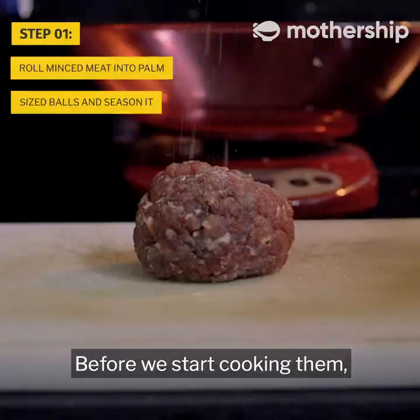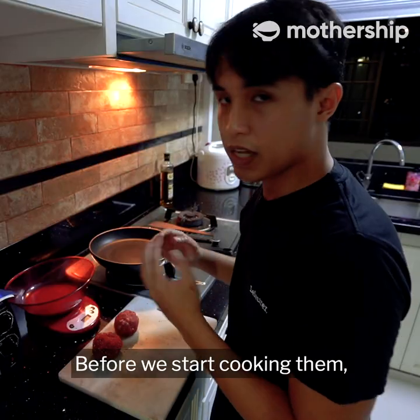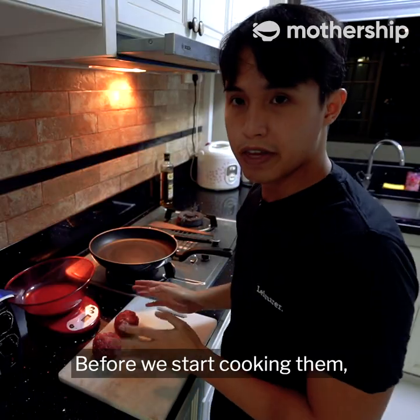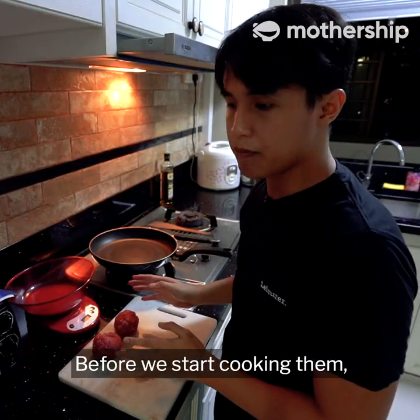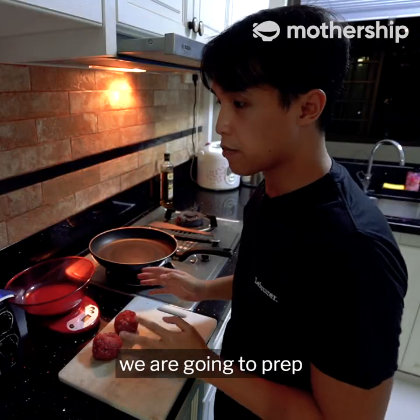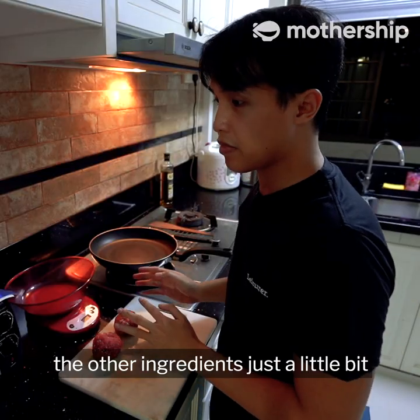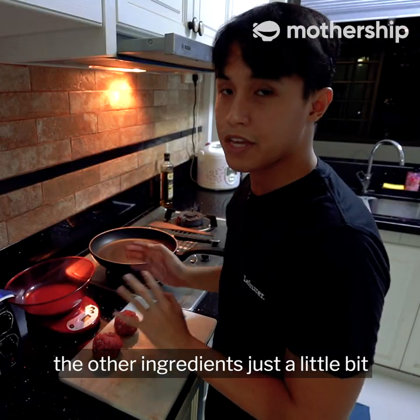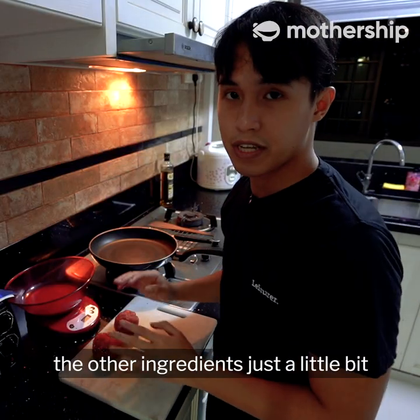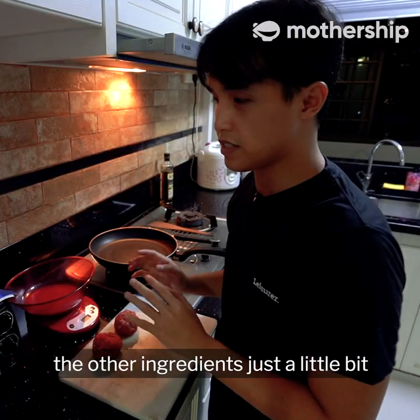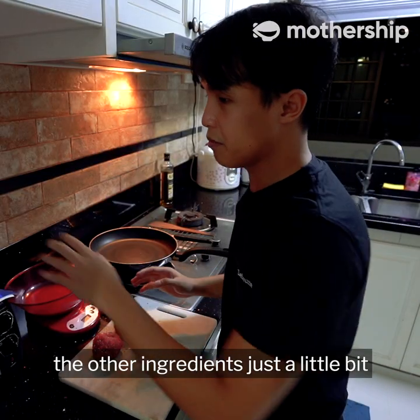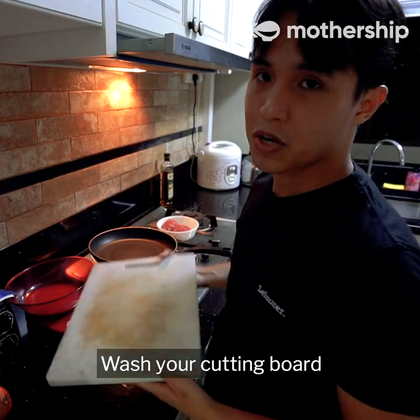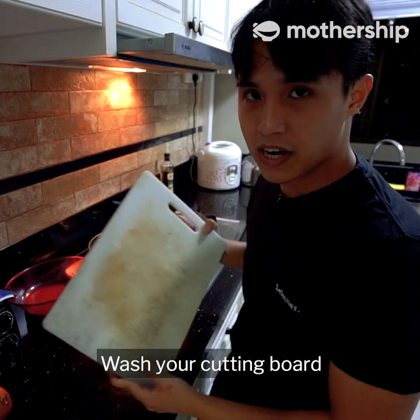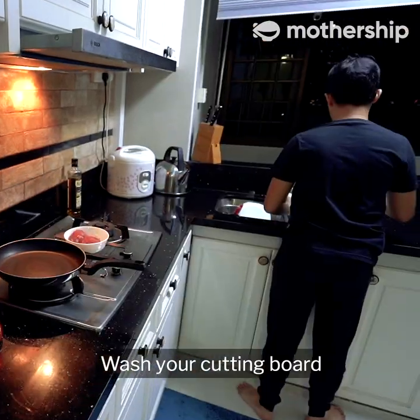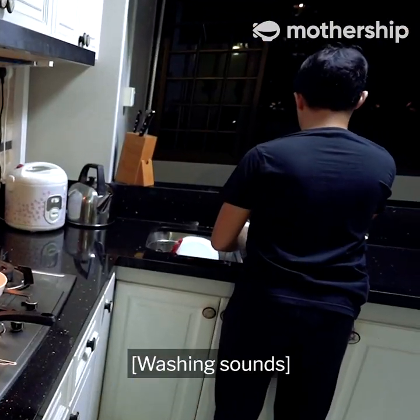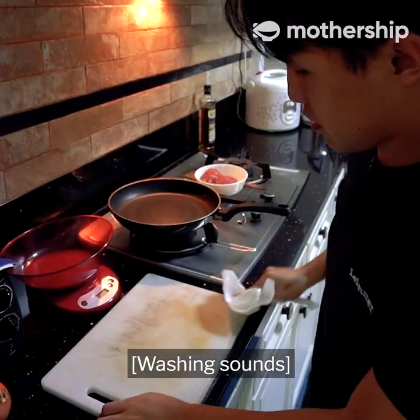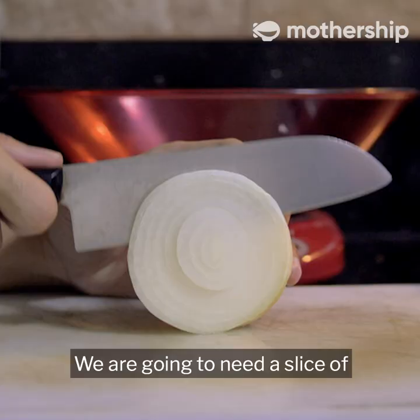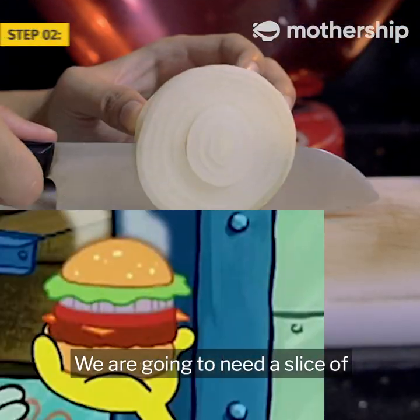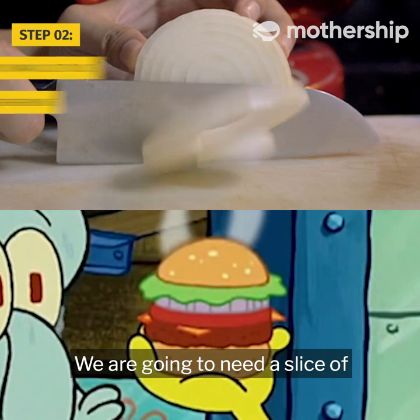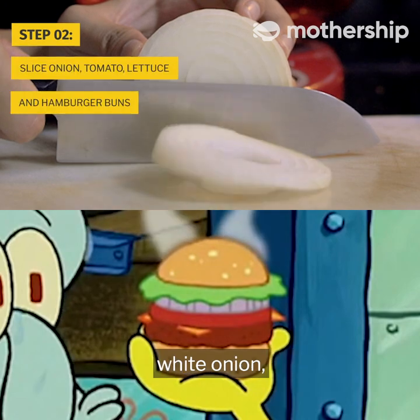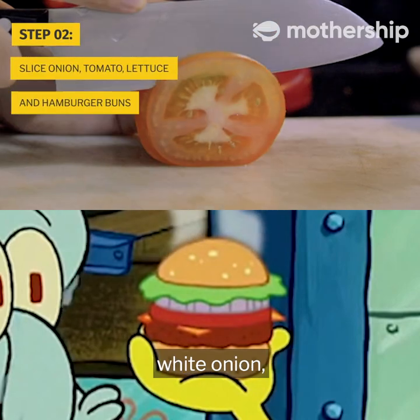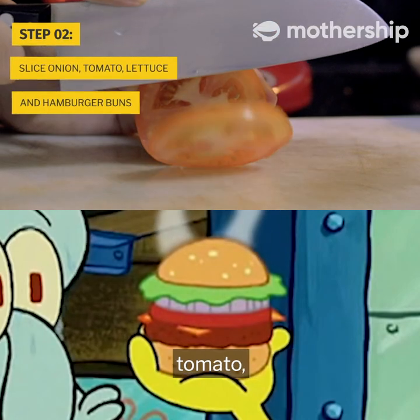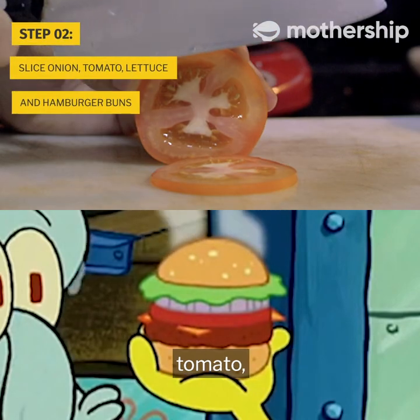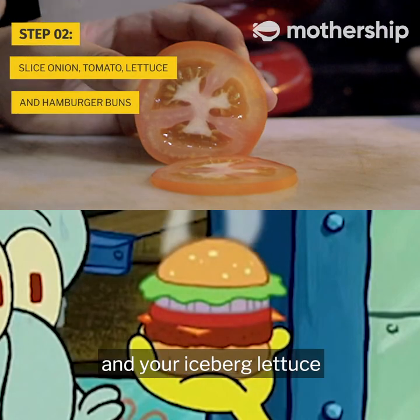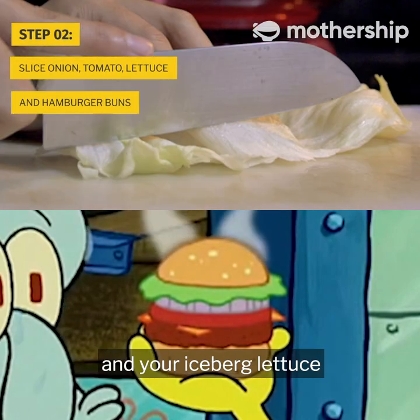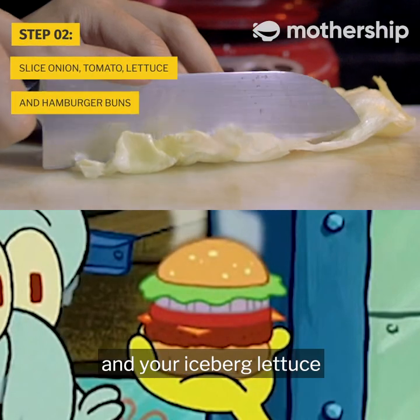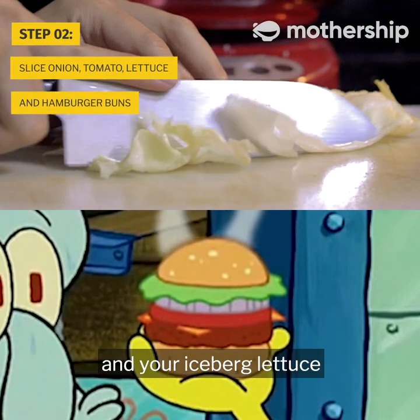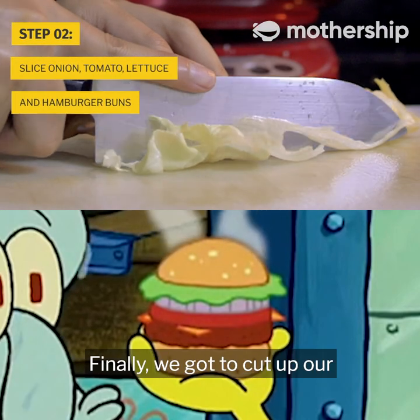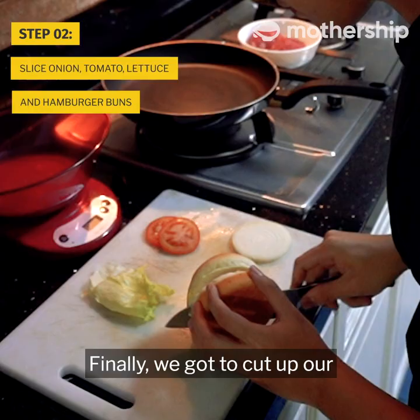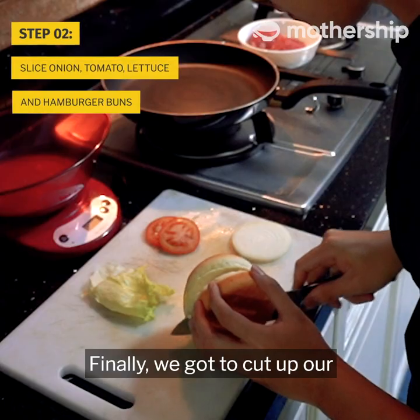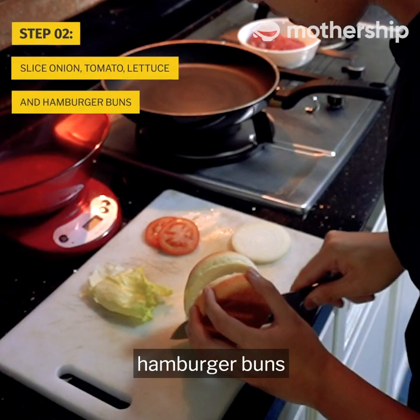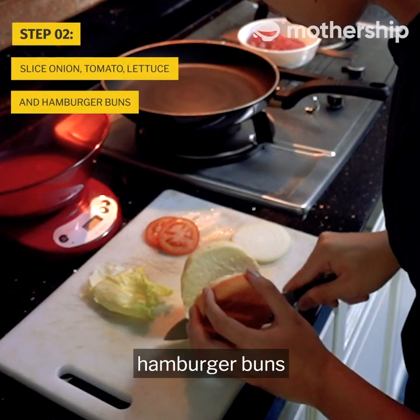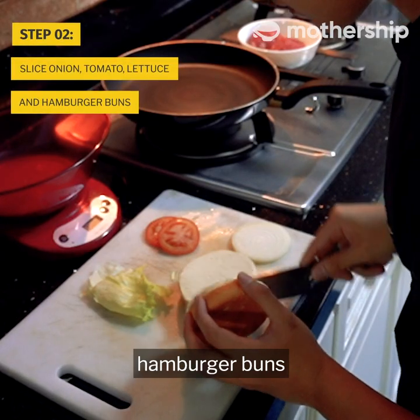Before we start cooking them, we're going to prep the other ingredients just a little bit. Wash your cutting board. We're going to need a slice of white onion, tomato, and your iceberg lettuce. Finally, we're going to cut up our hamburger buns.